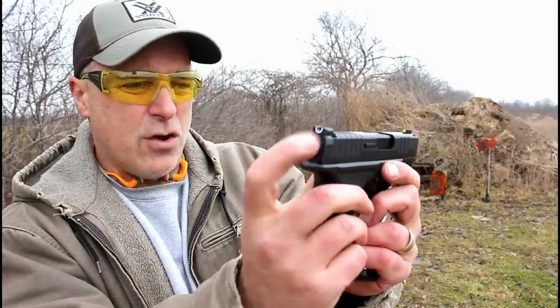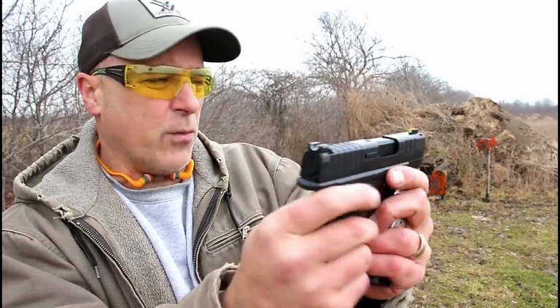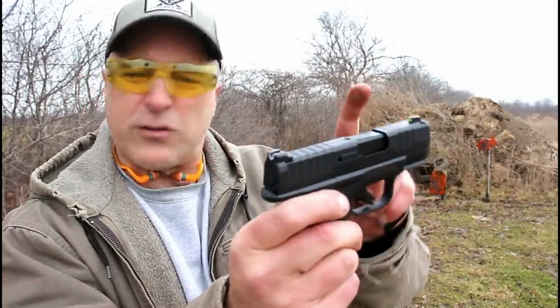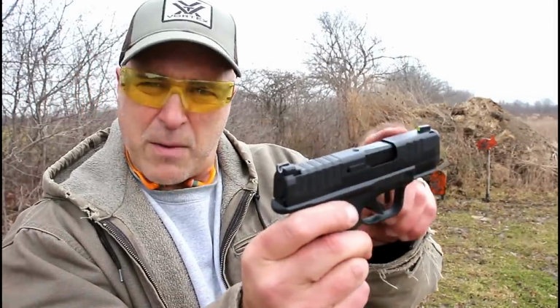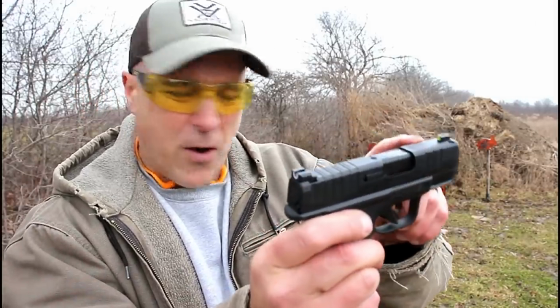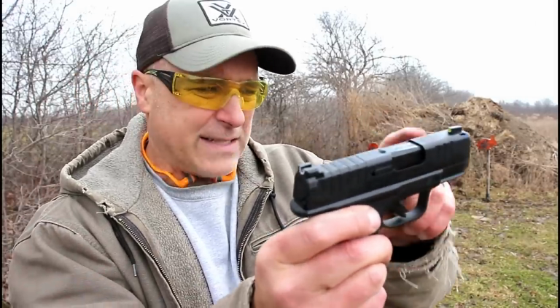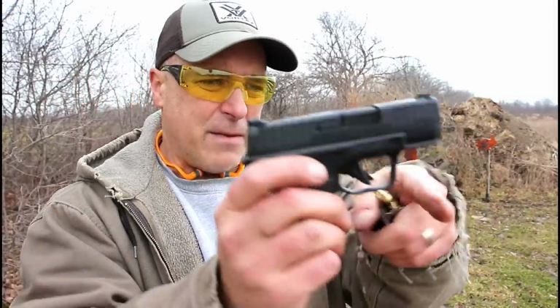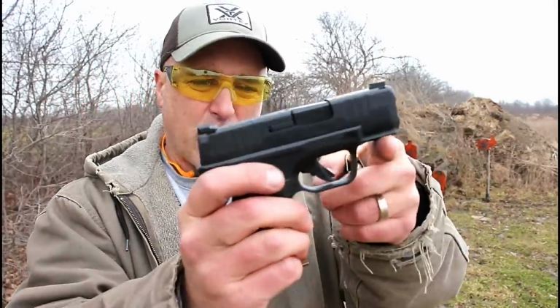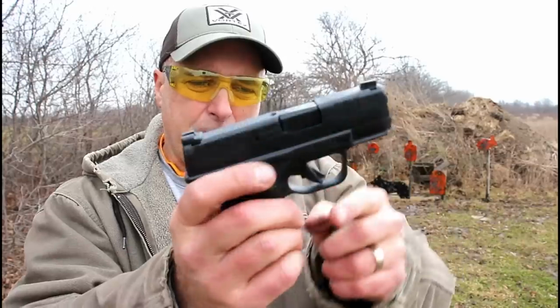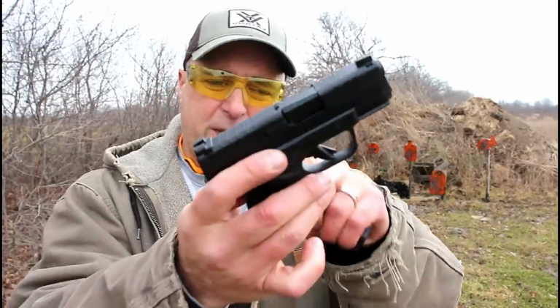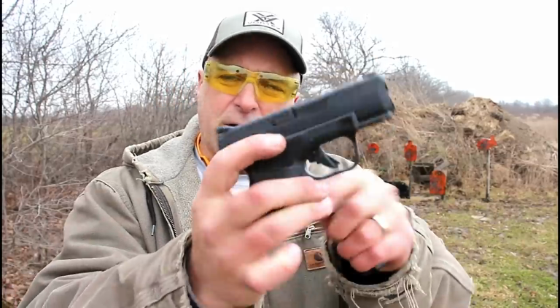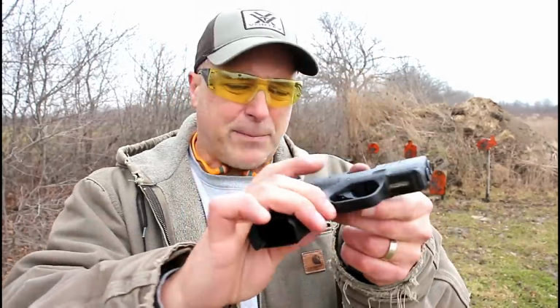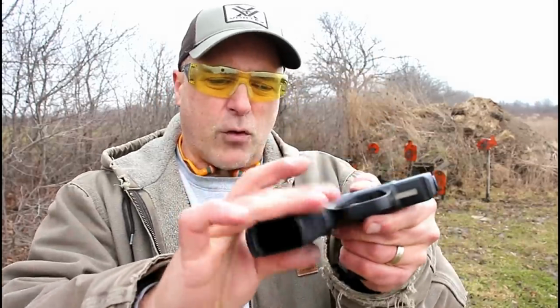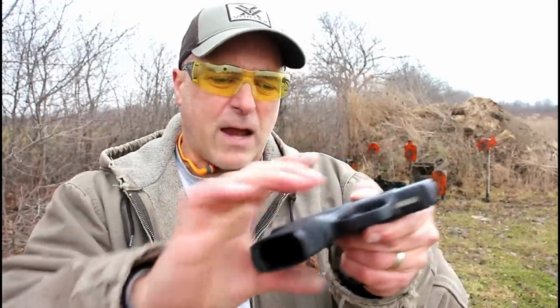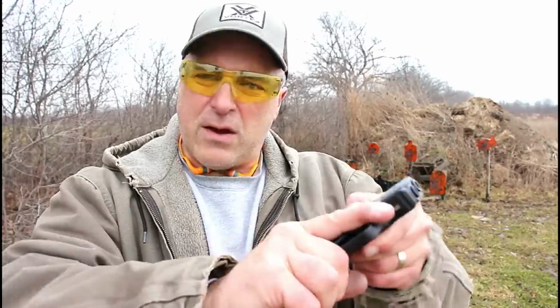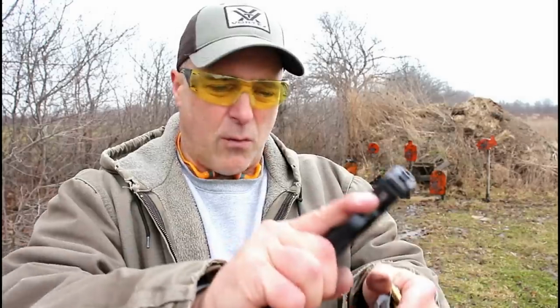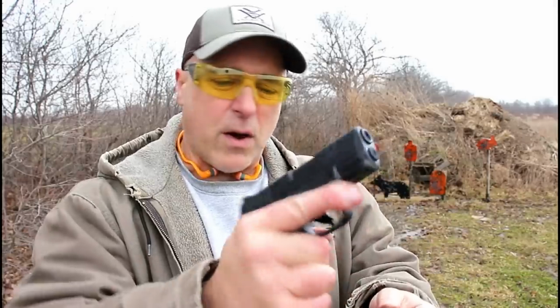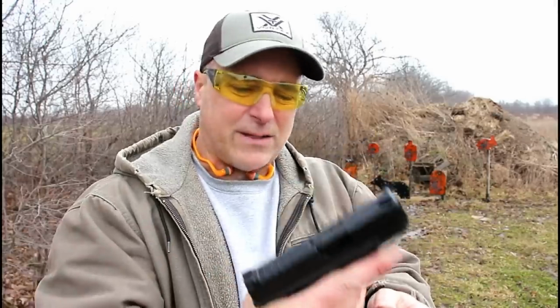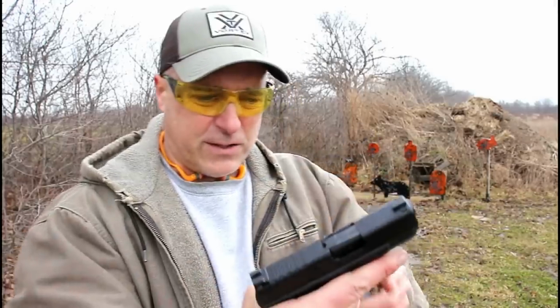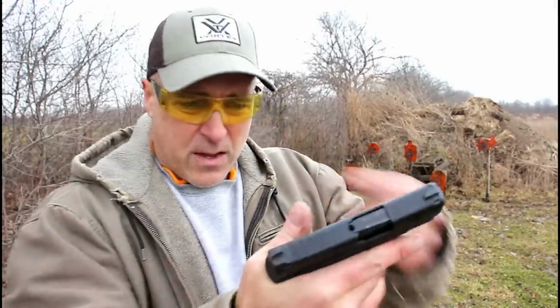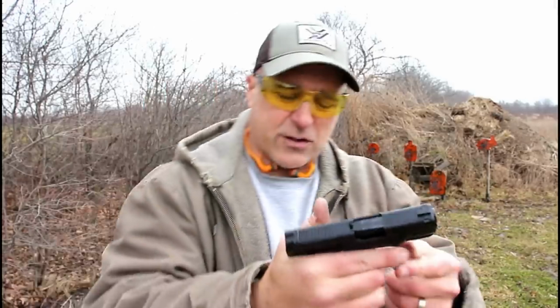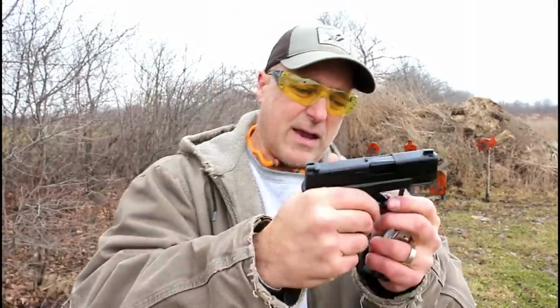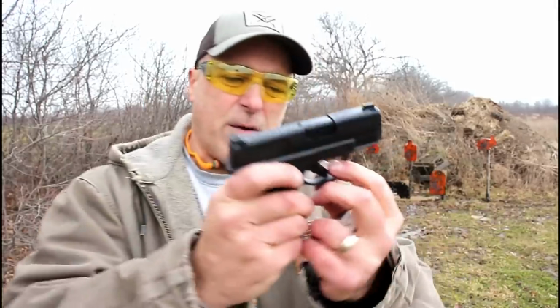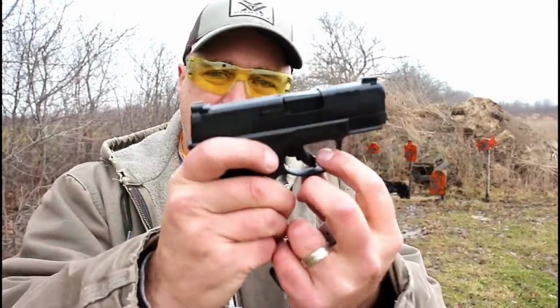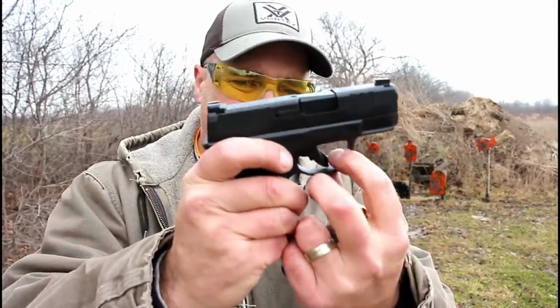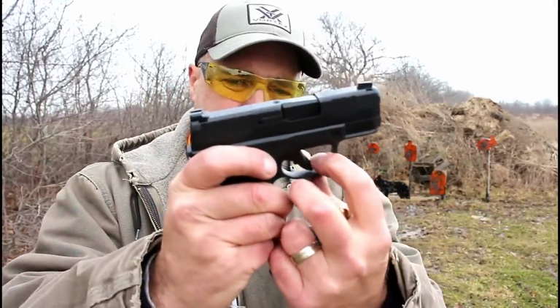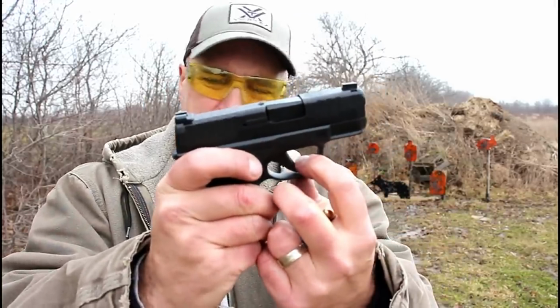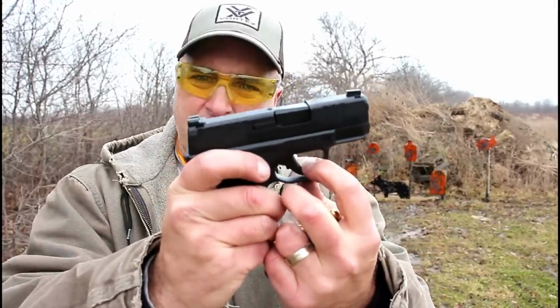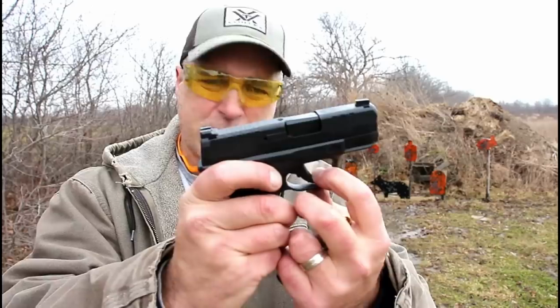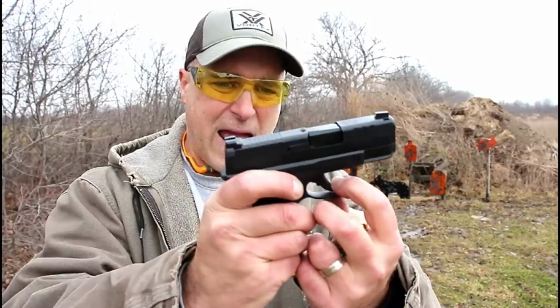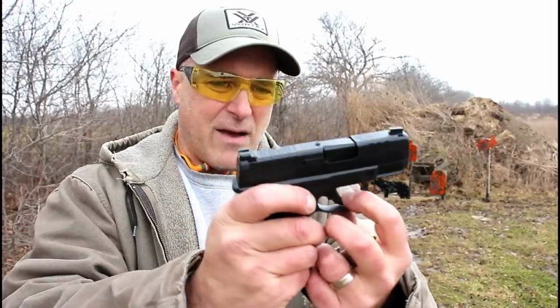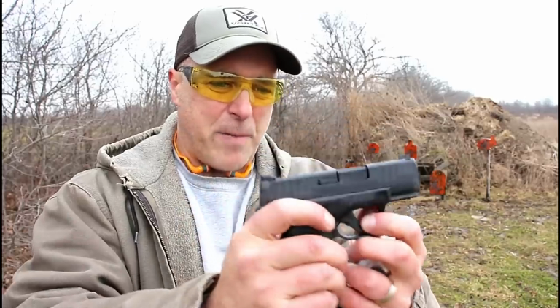It has front serrations, a U-dot sight — a U in the rear, a tritium front night sight, a rail, and what they call adaptive grip texturing. Anywhere the hand touches, that texturing is there. It also has a flat face trigger that I measure right at 5 pounds.